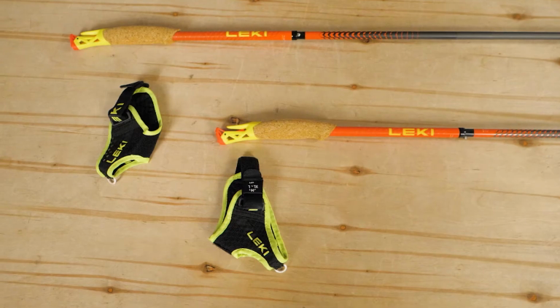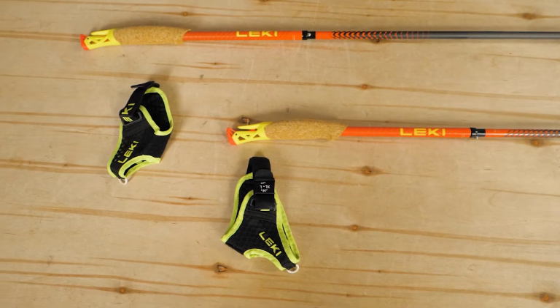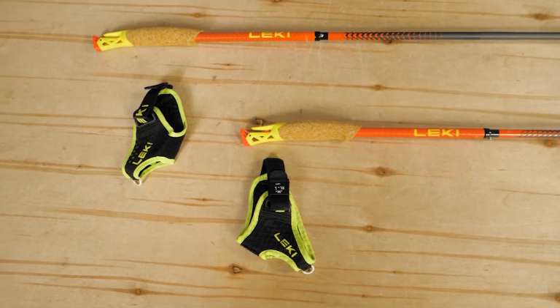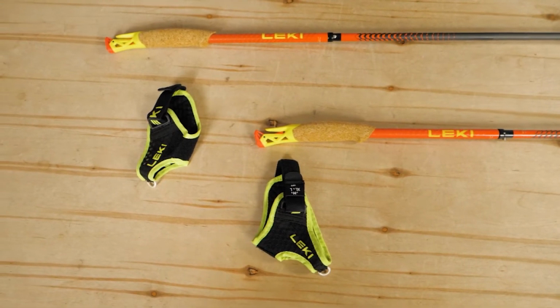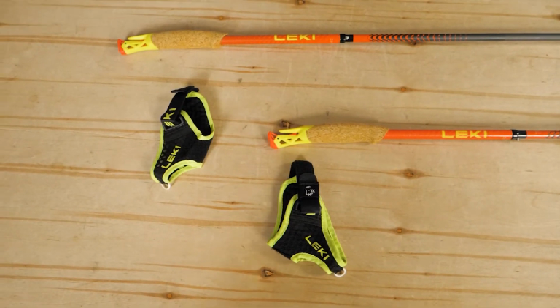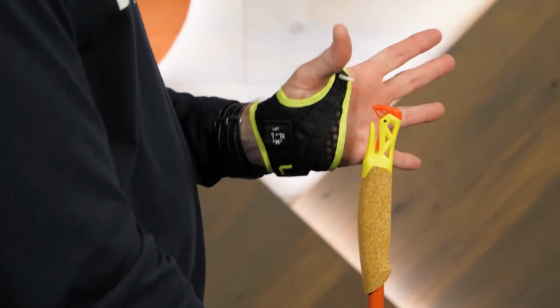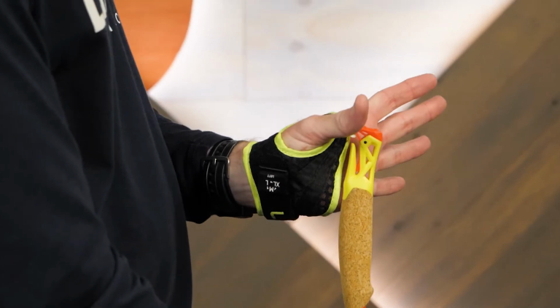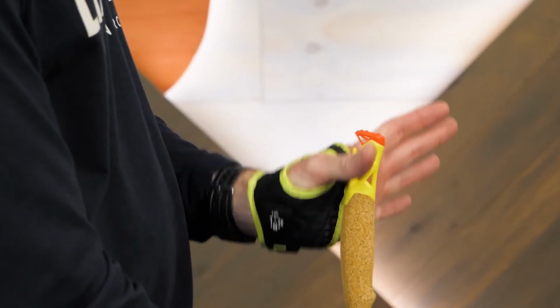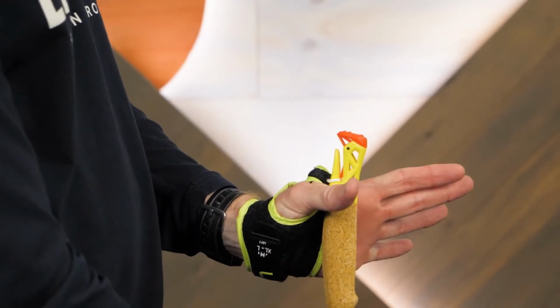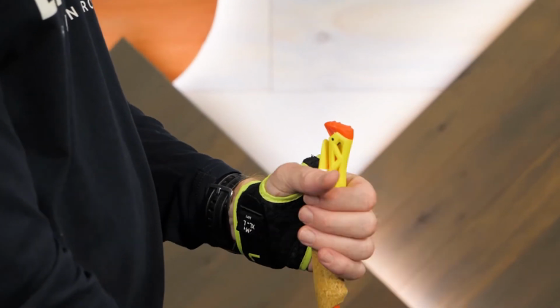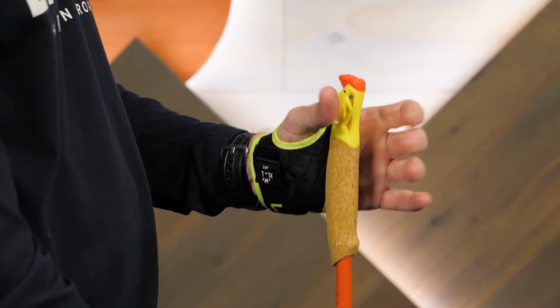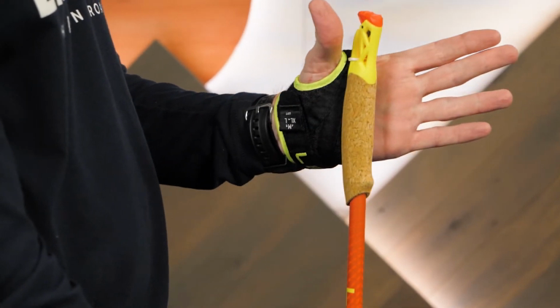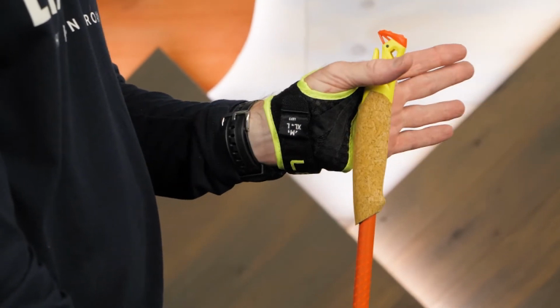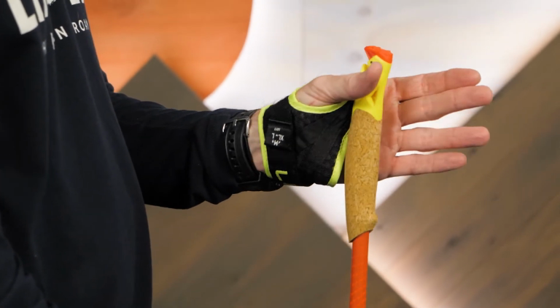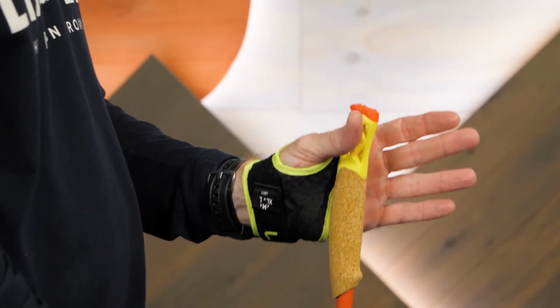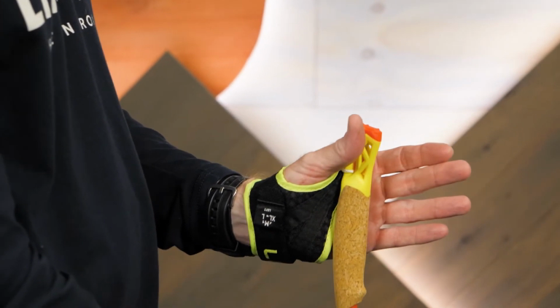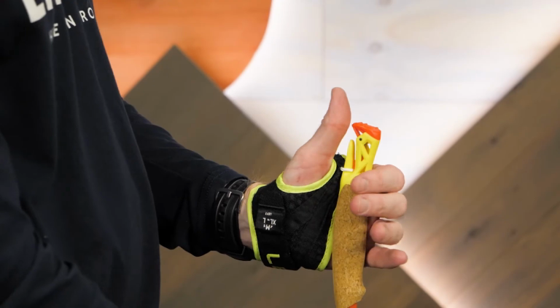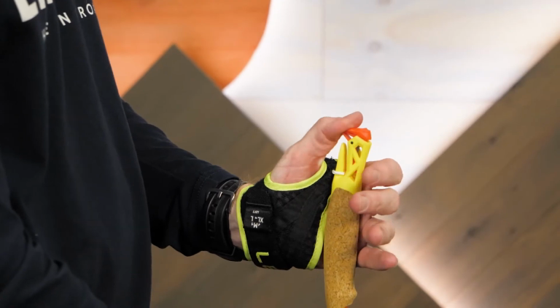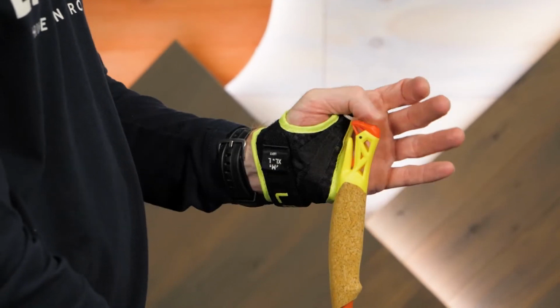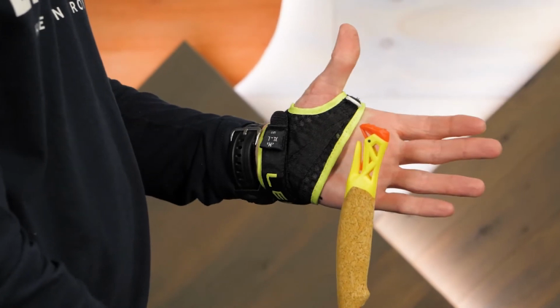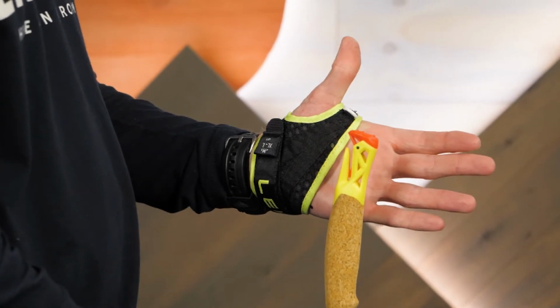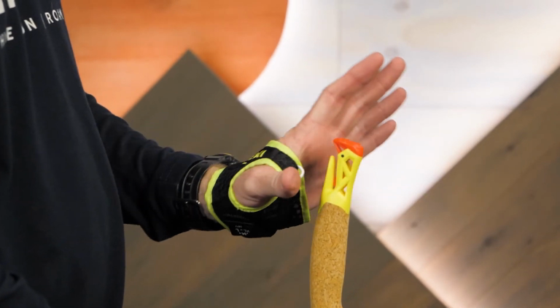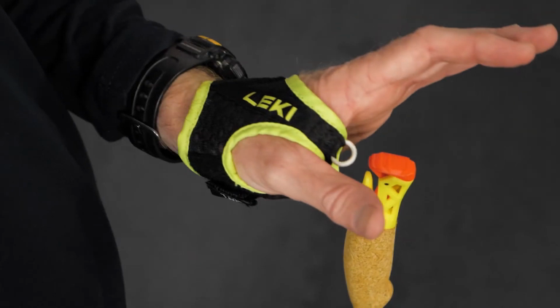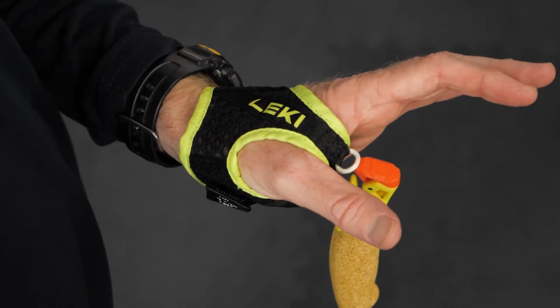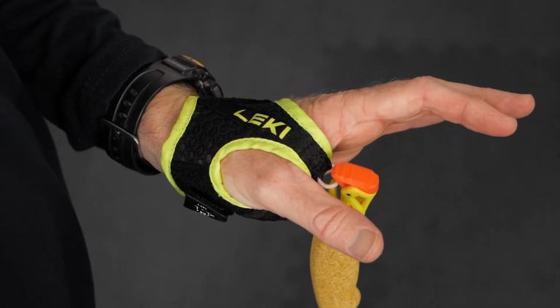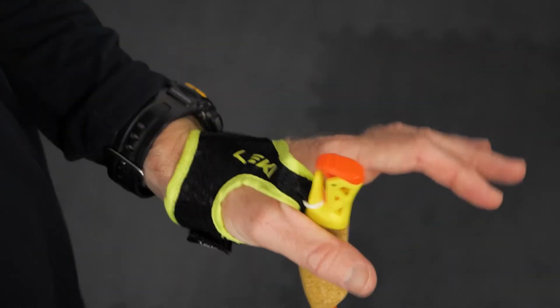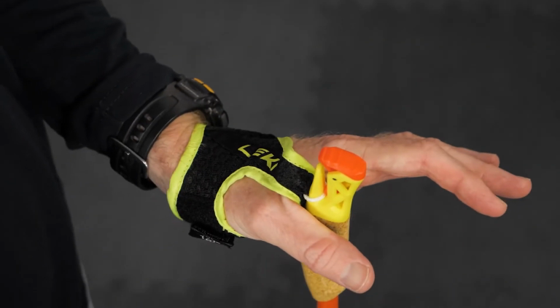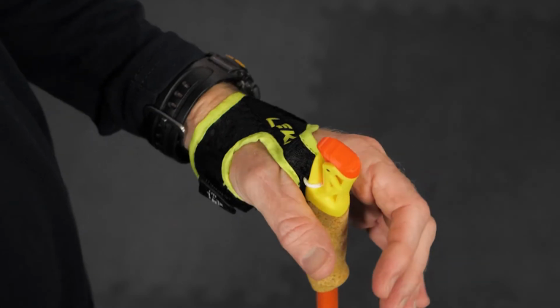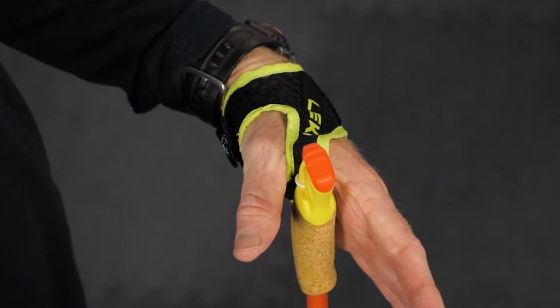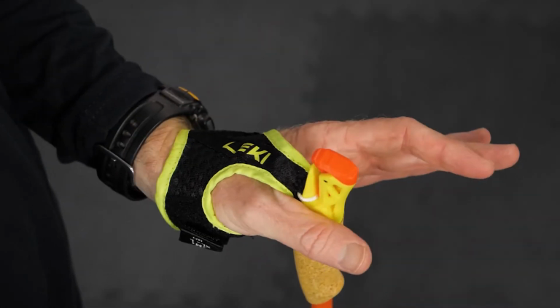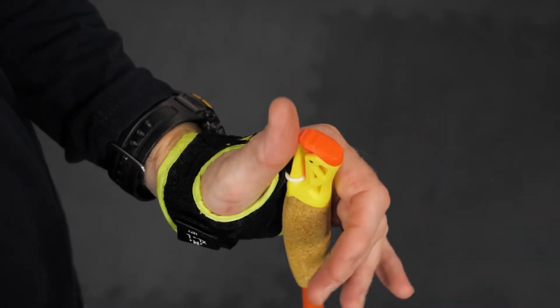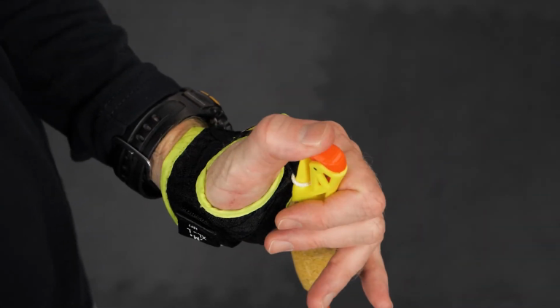The poles feature mesh gloves that attach to the grips, forming a secure but flexible connection. This link between the gloves and poles is designed specifically for trail runners, with reduced weight and a quick and easy process for connecting and disconnecting.